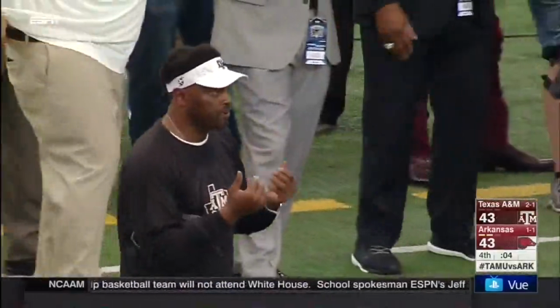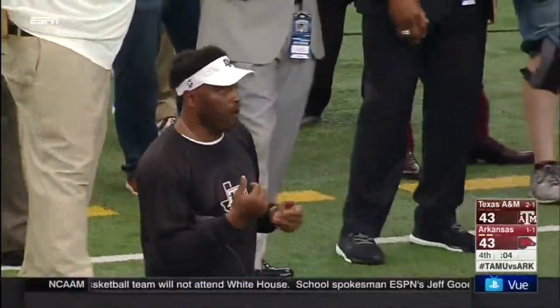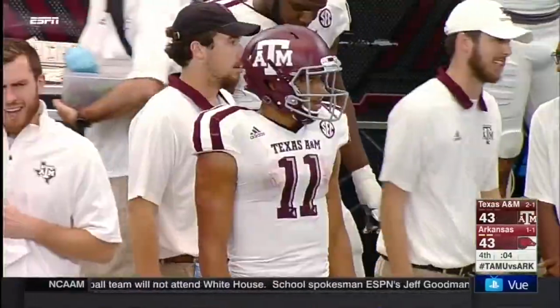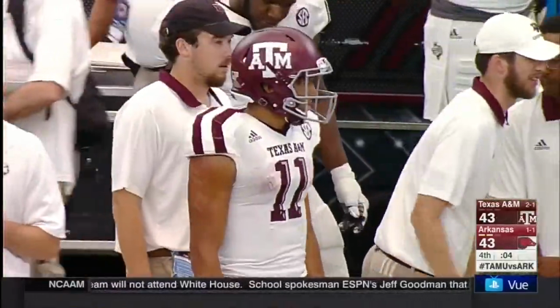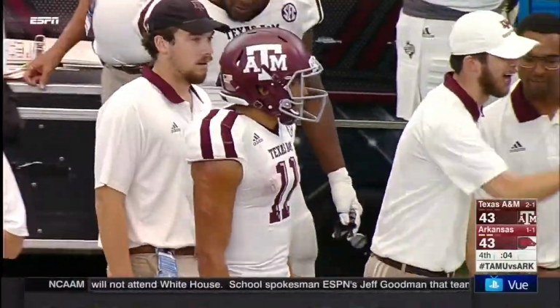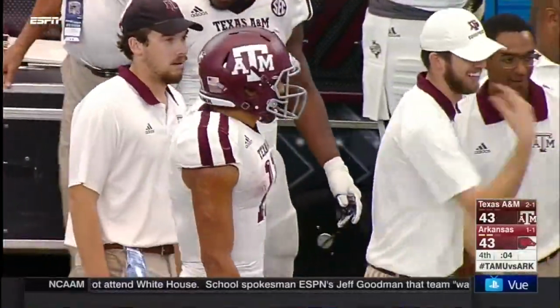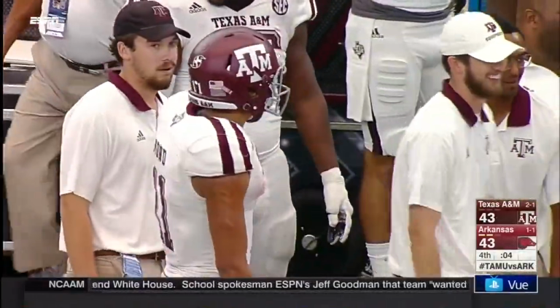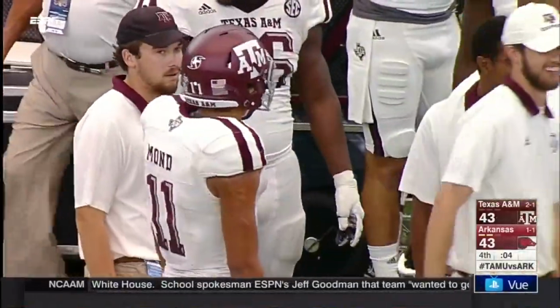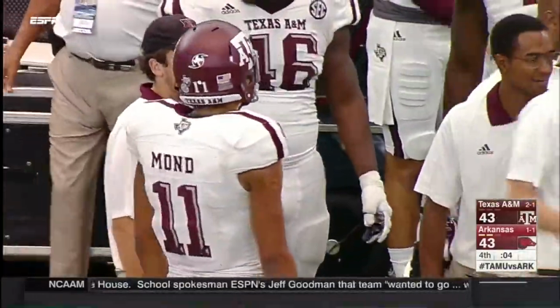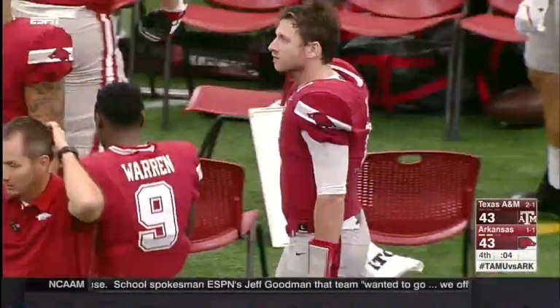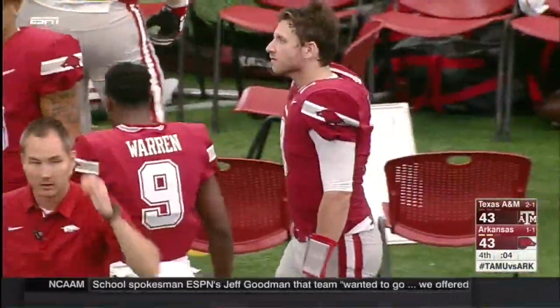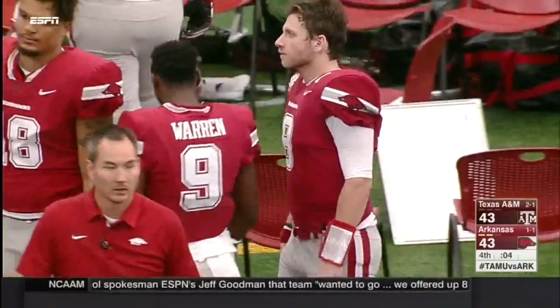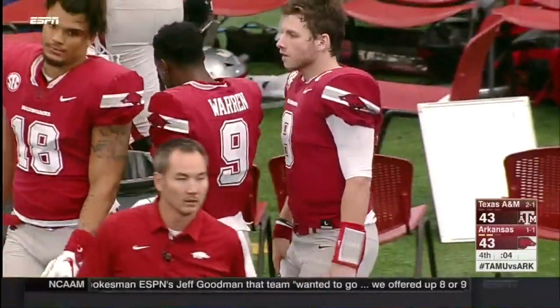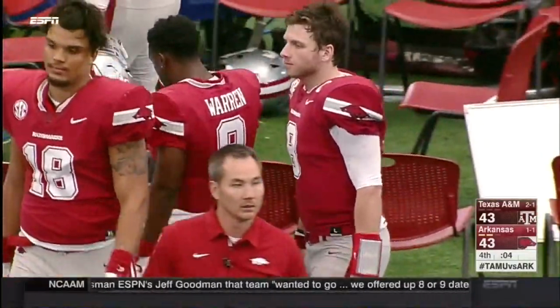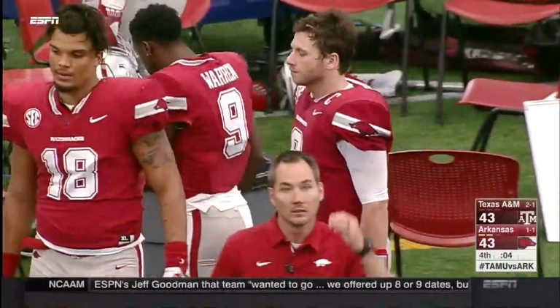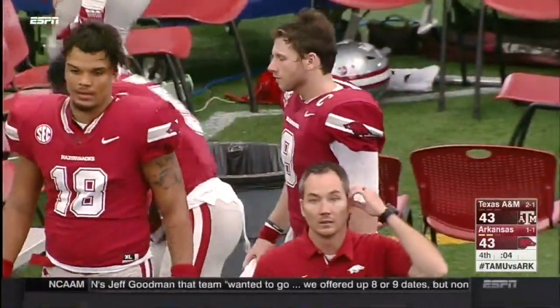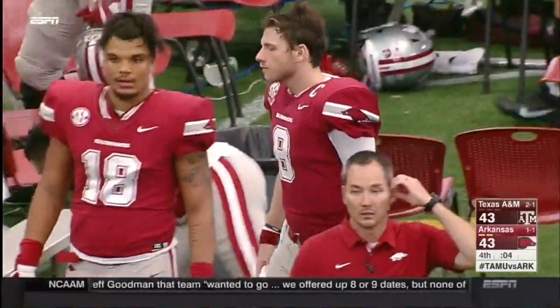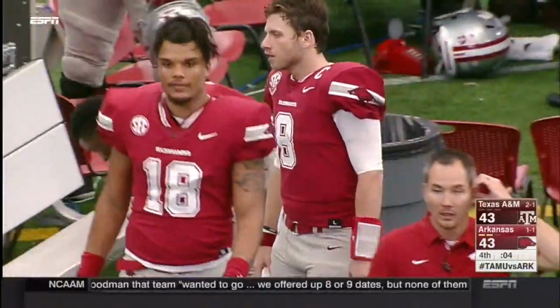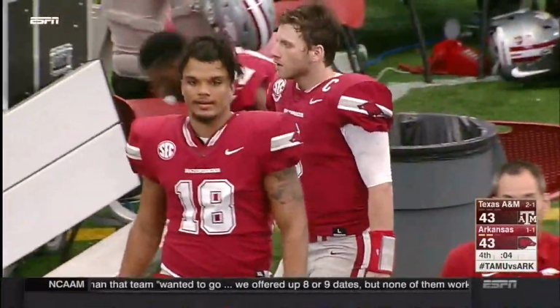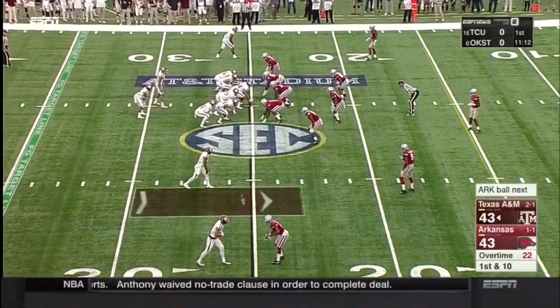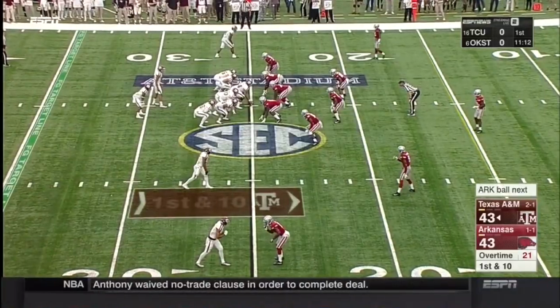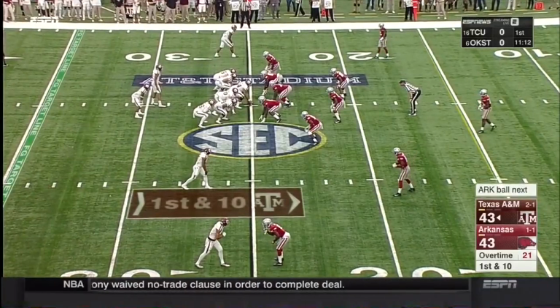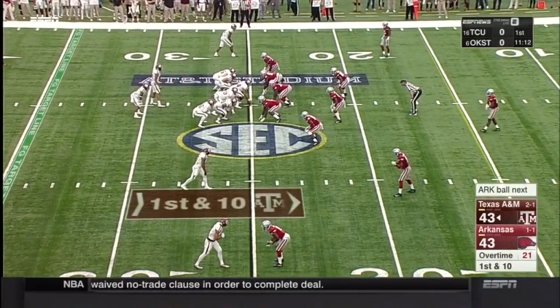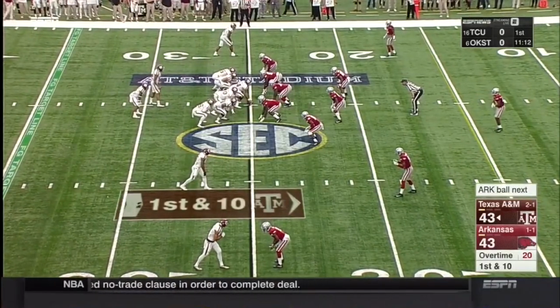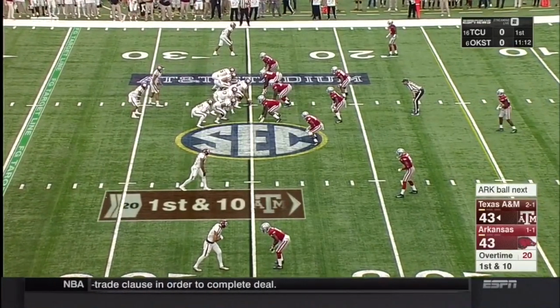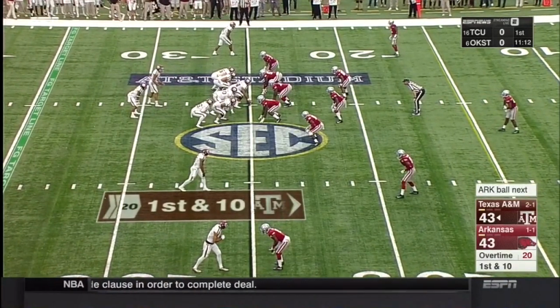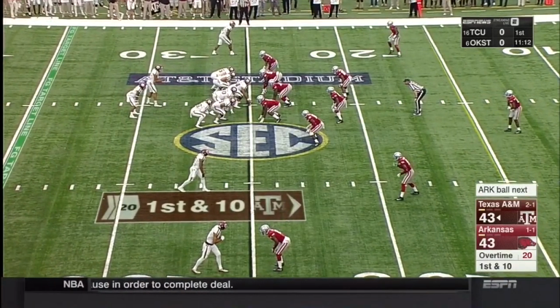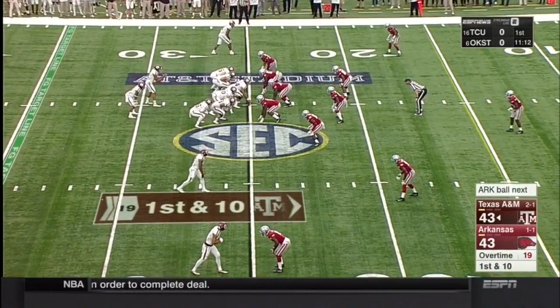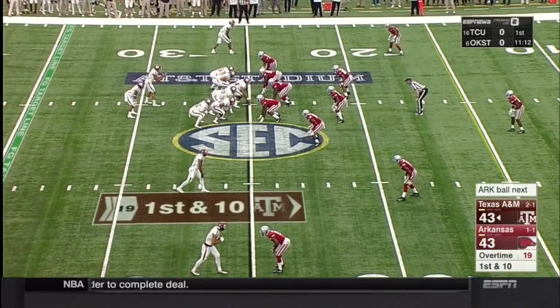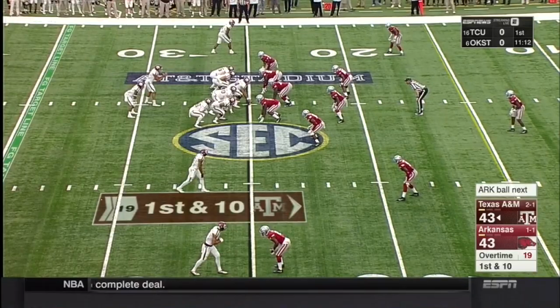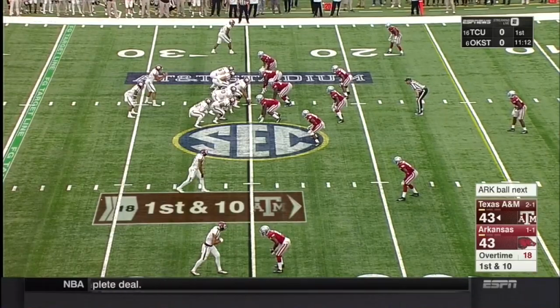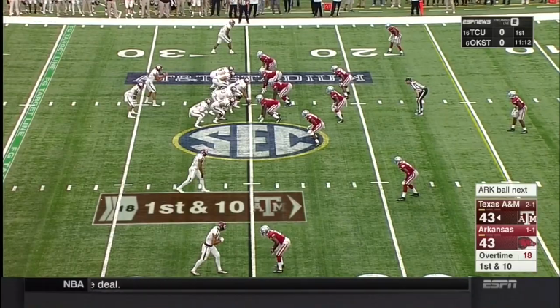We'll go to overtime for the third time in five years in this matchup with Bielema and Sumlin. Classic — between A&M and Arkansas. Goes to overtime.